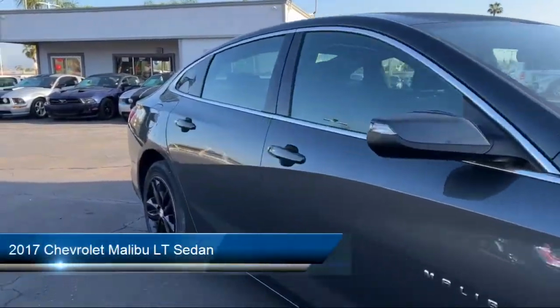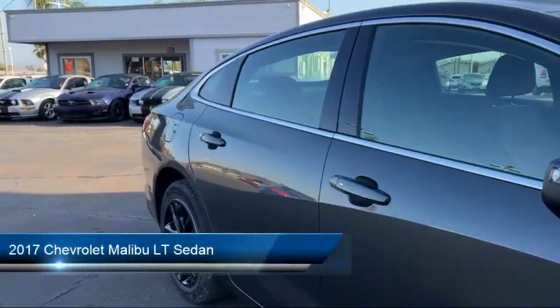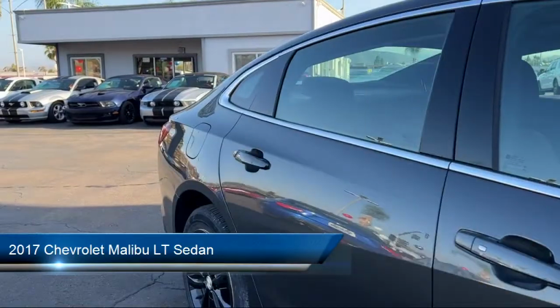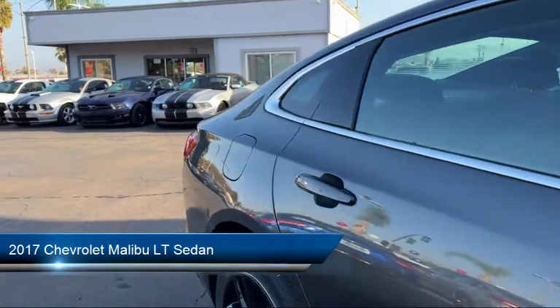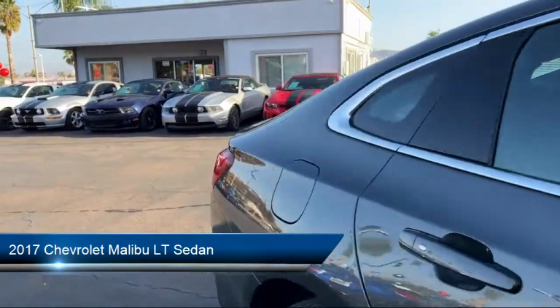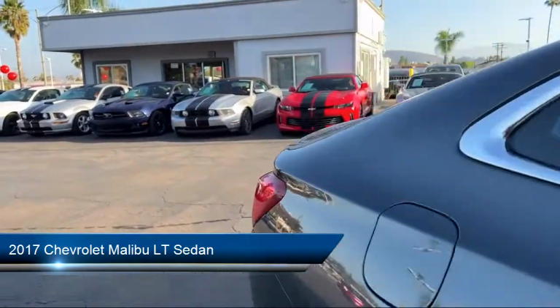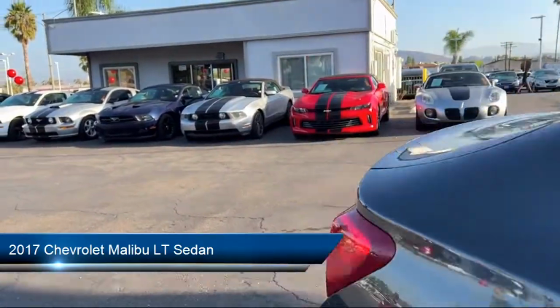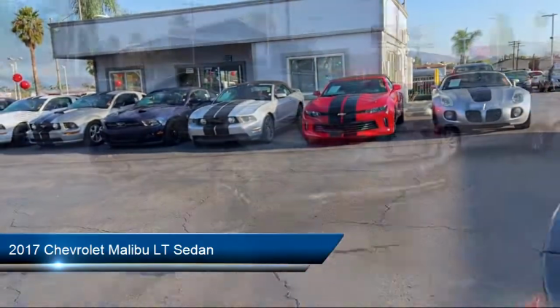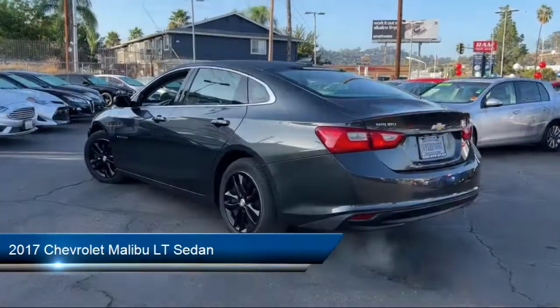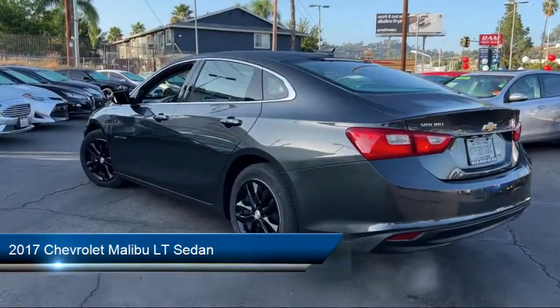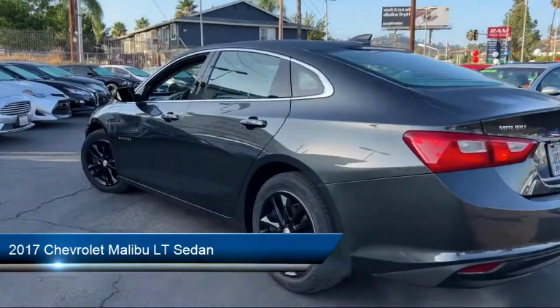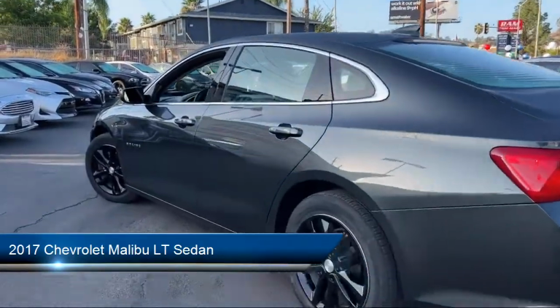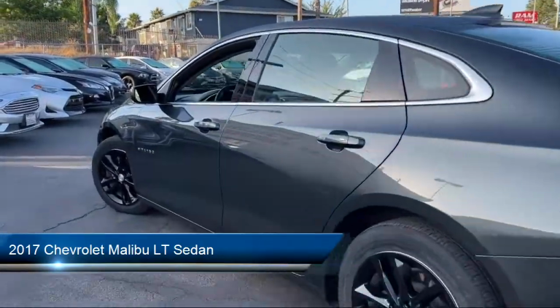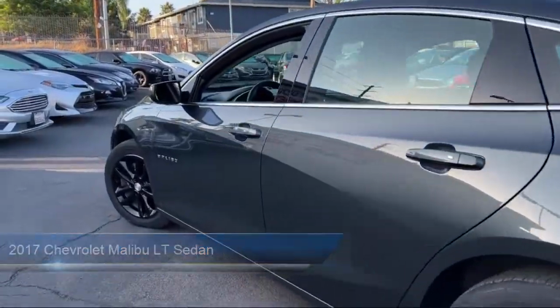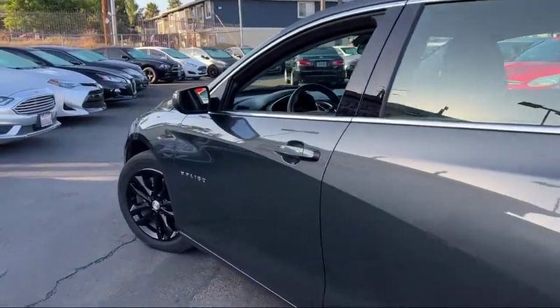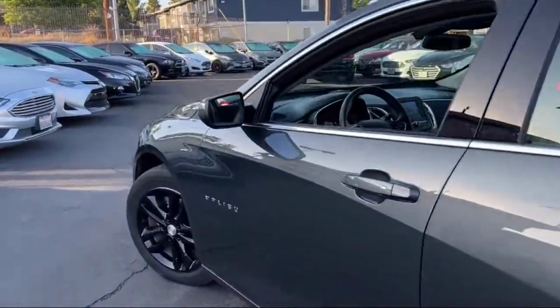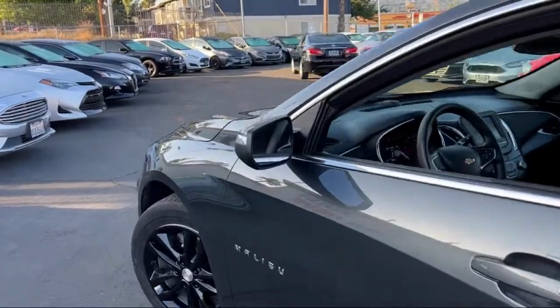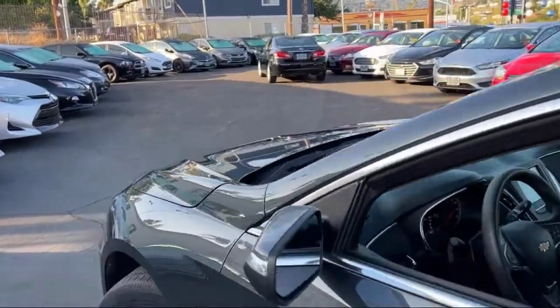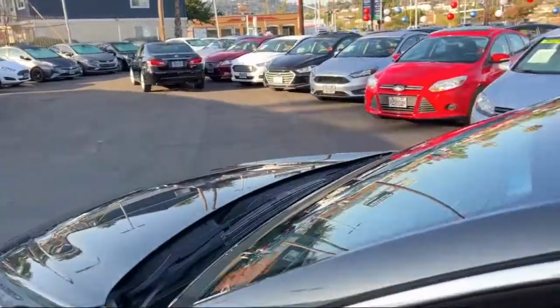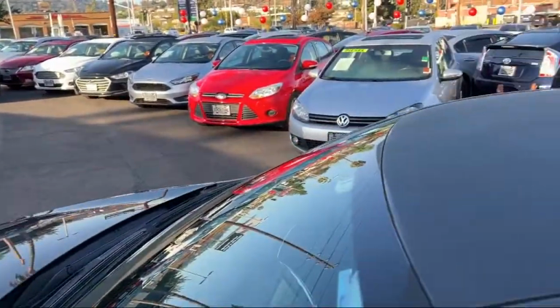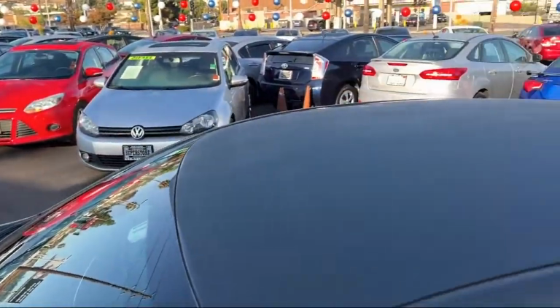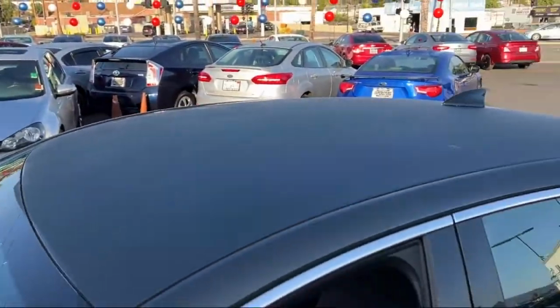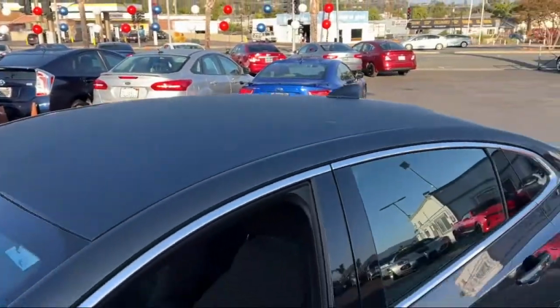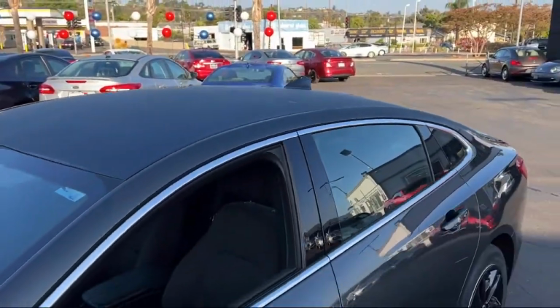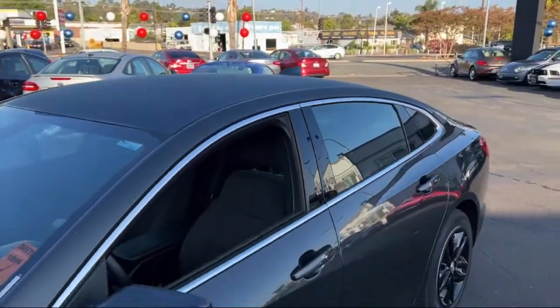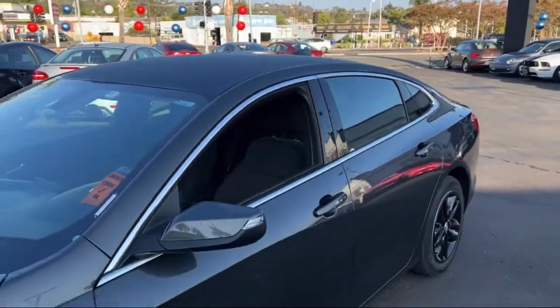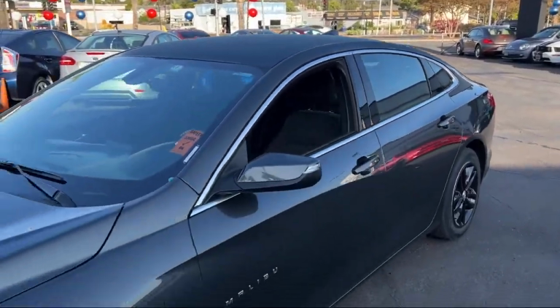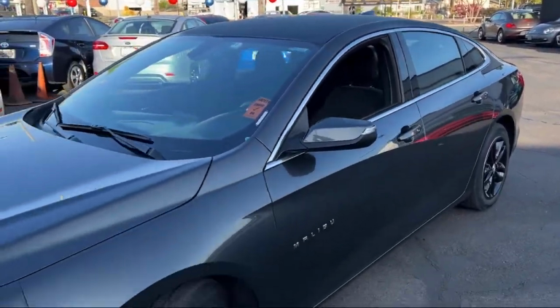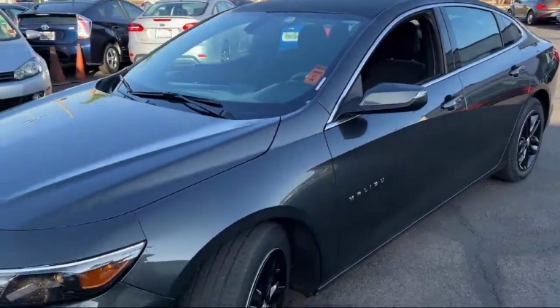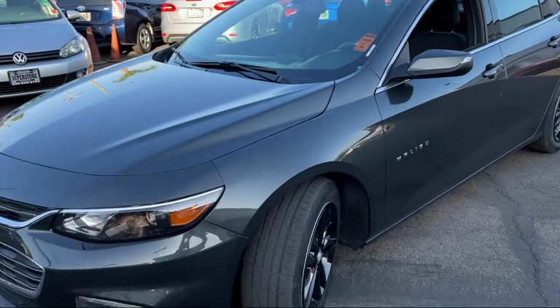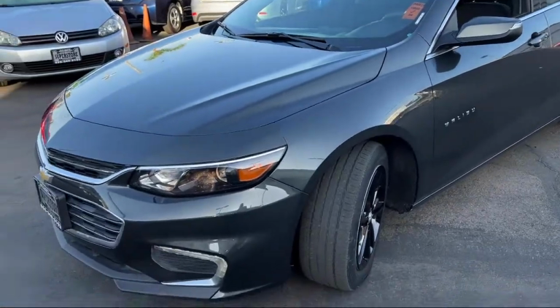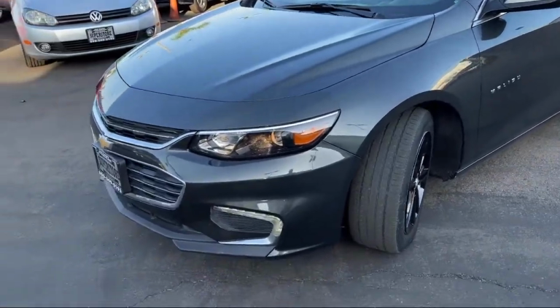It comes equipped with heated door mirrors, keyless entry, rear view camera, Apple CarPlay and Android Auto, and Sirius XM satellite radio.